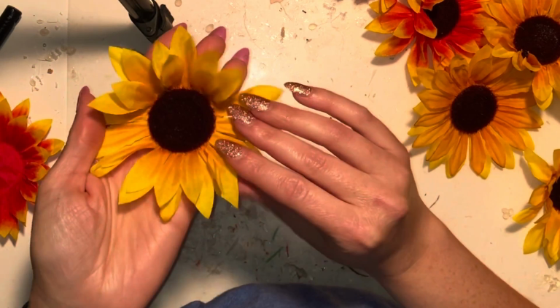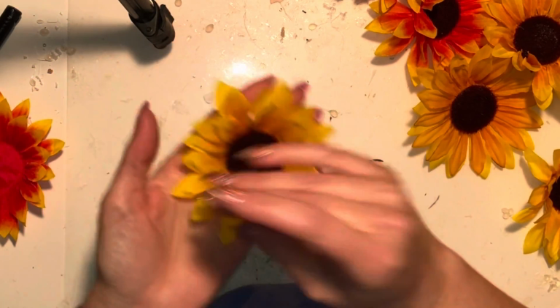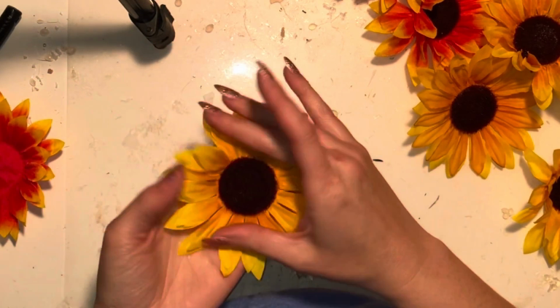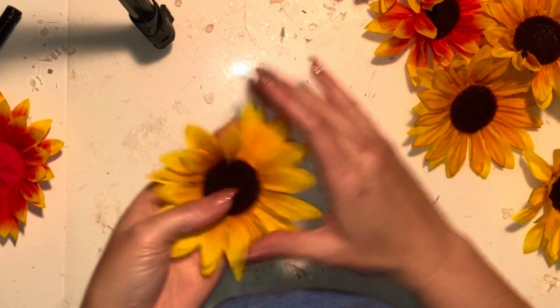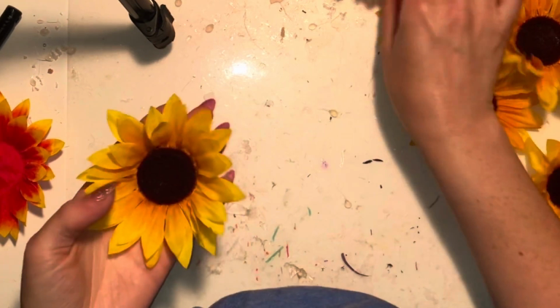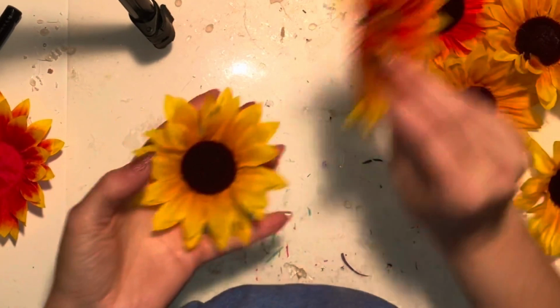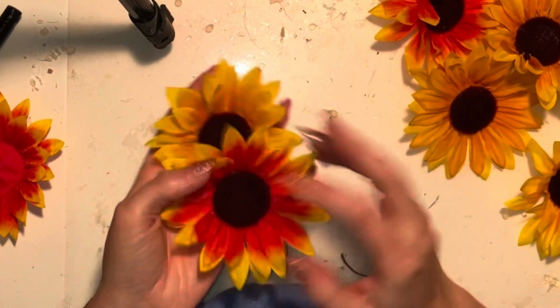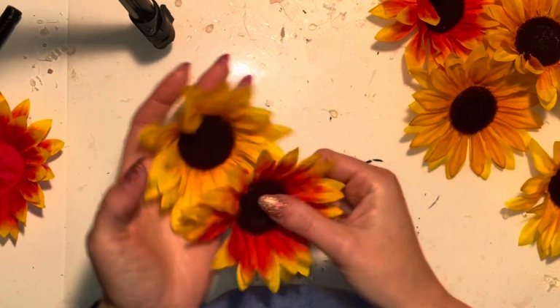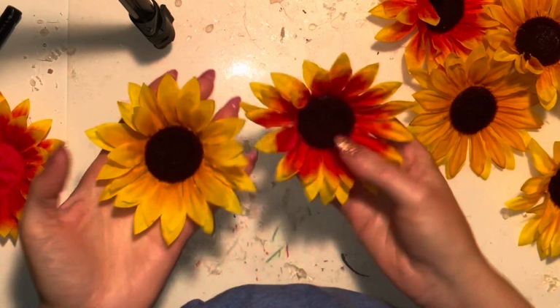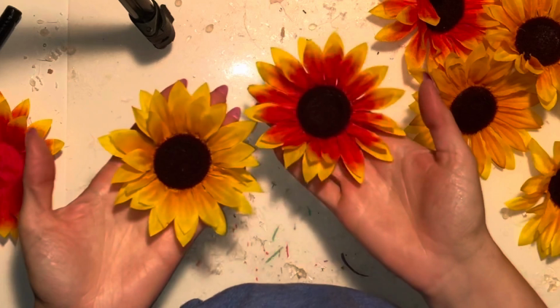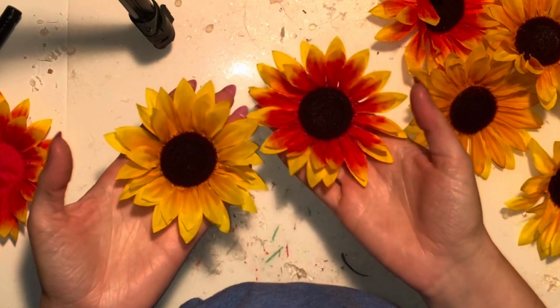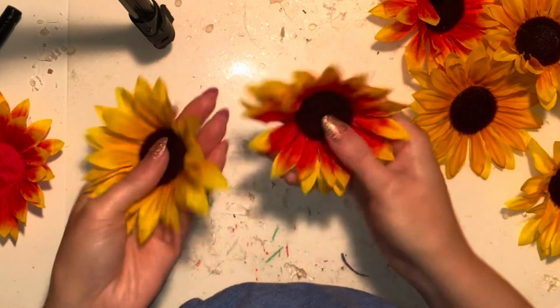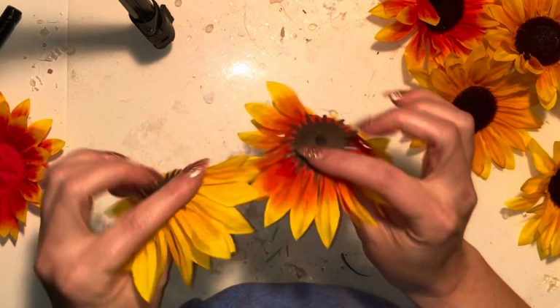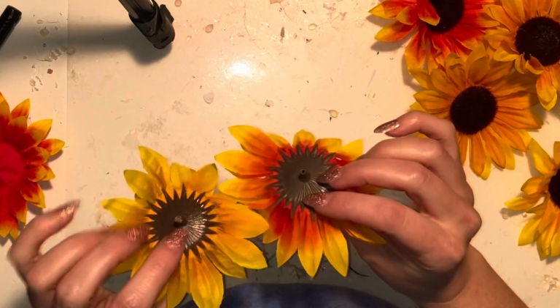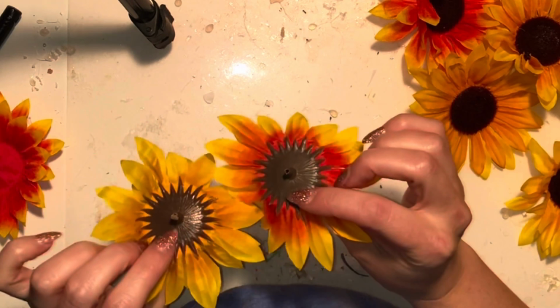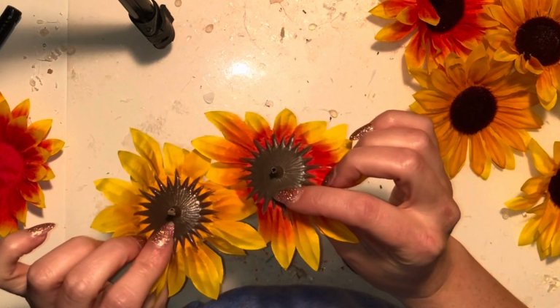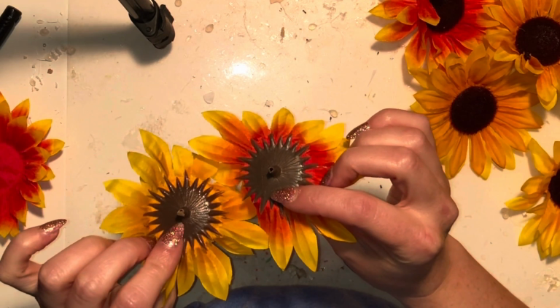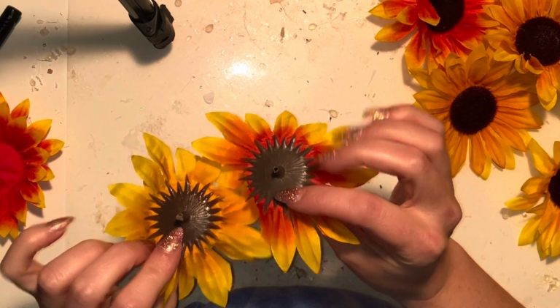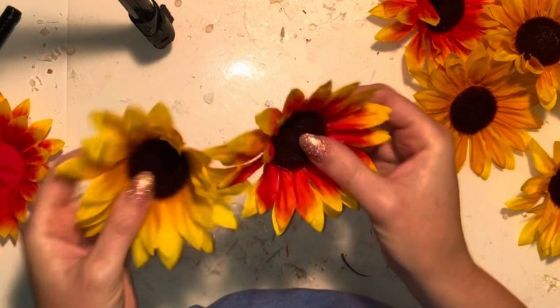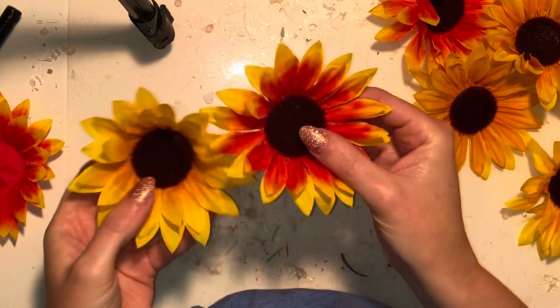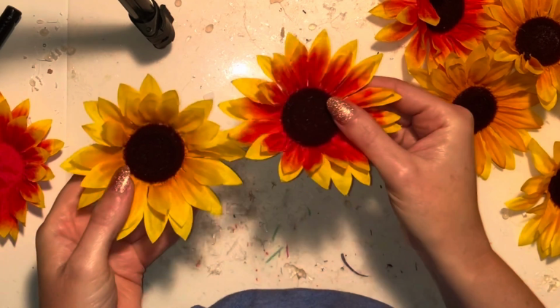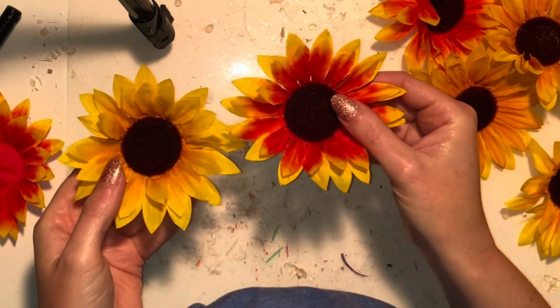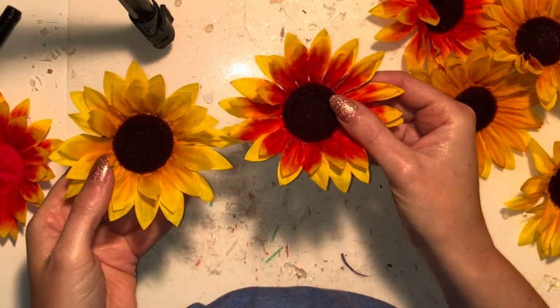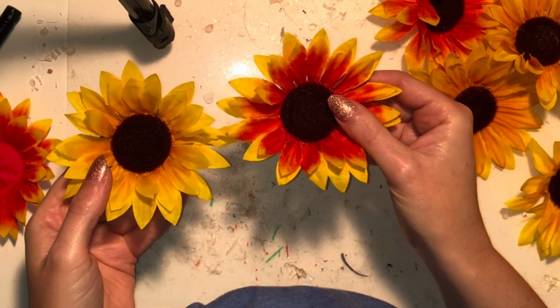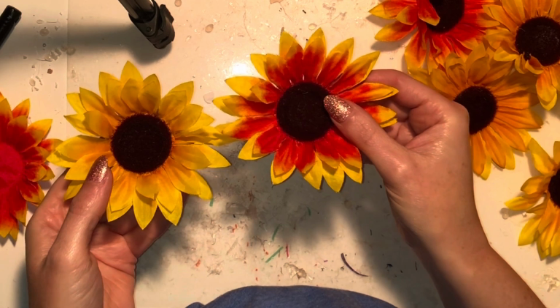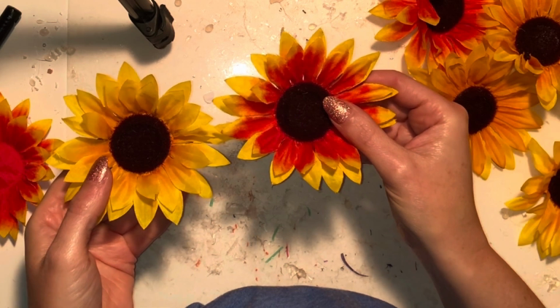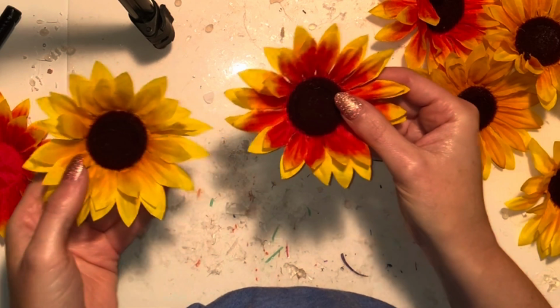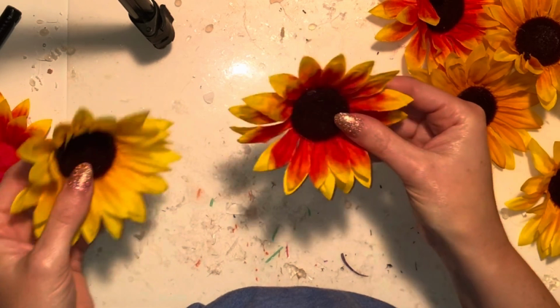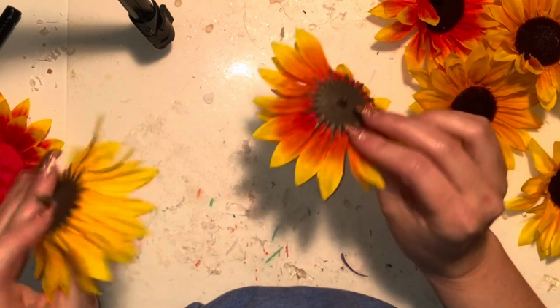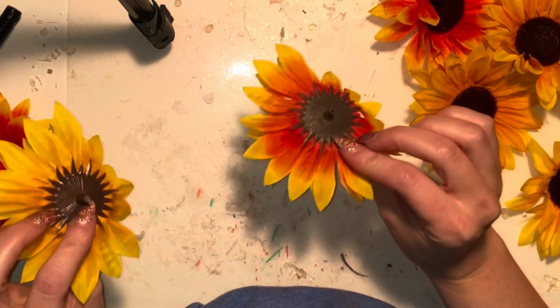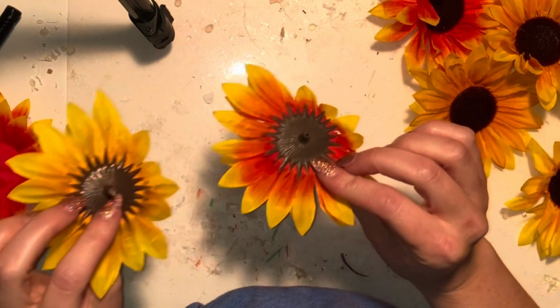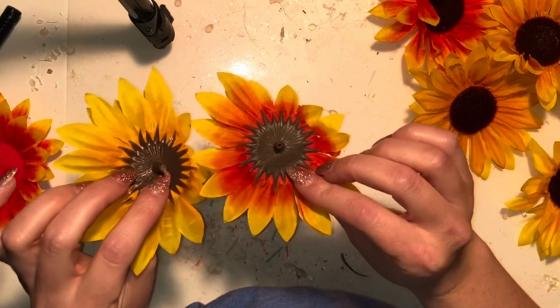Welcome to Vlogtober everybody! I thought we'd start out with a fun spooky craft — we're going to make some of my iconic eyeball or skull flowers.